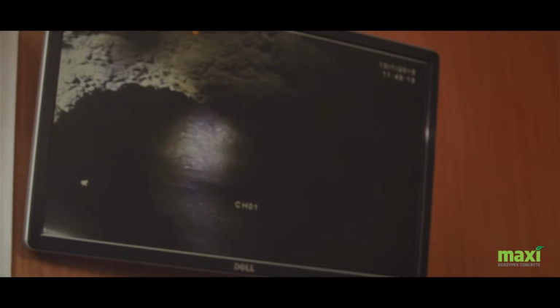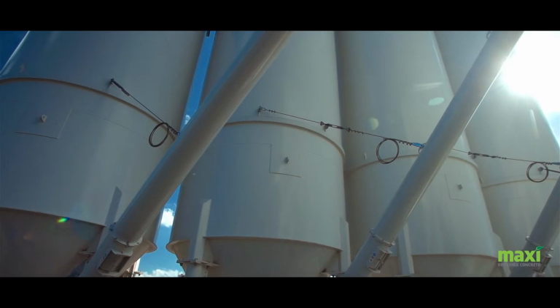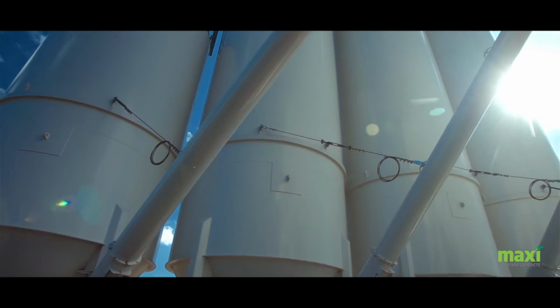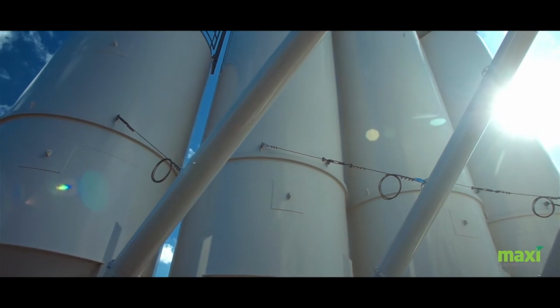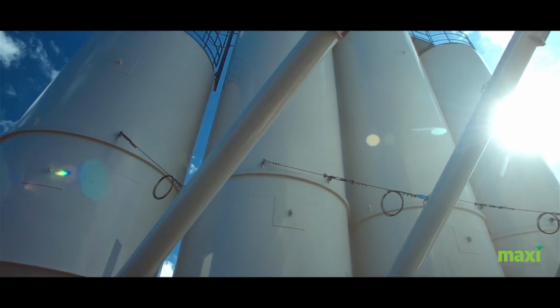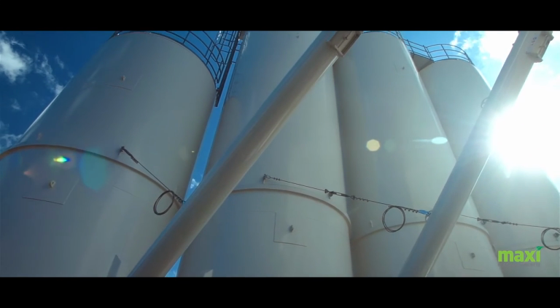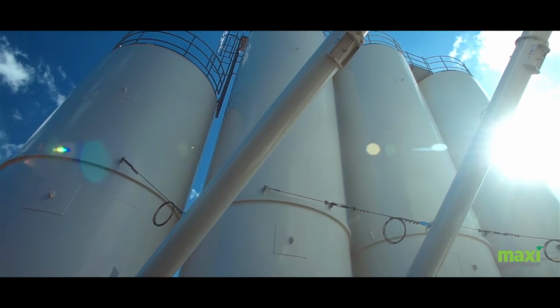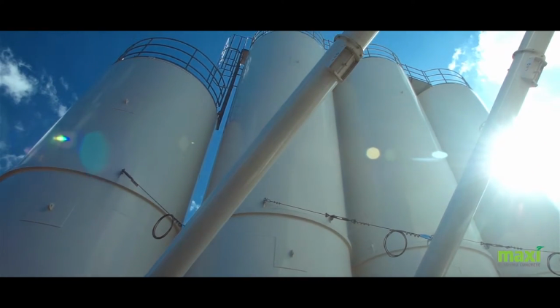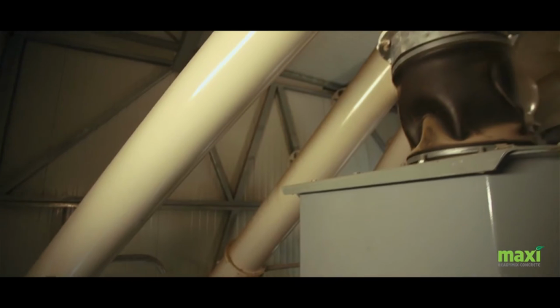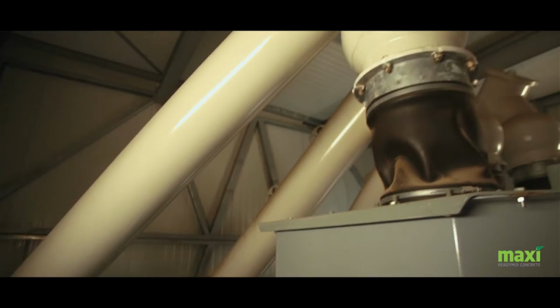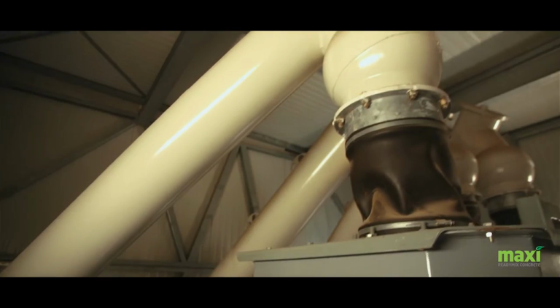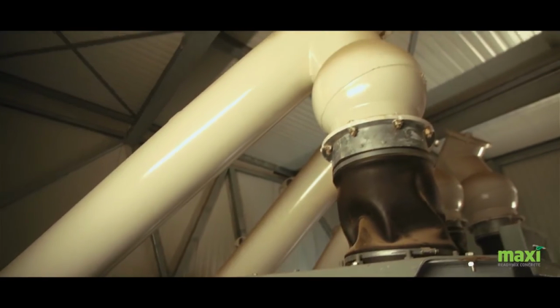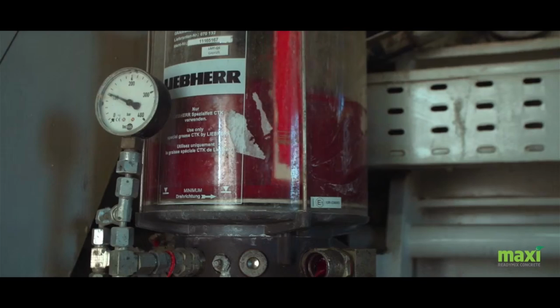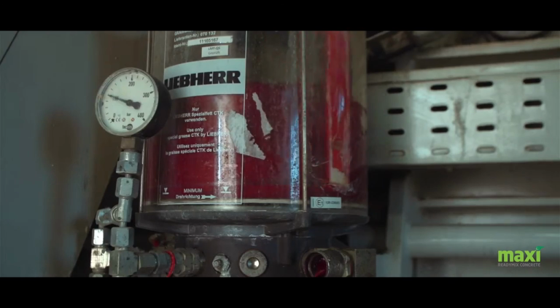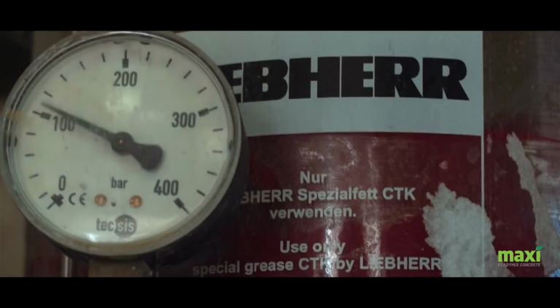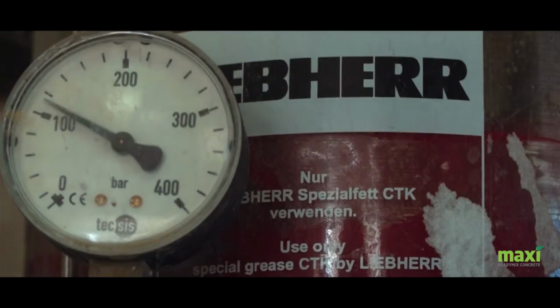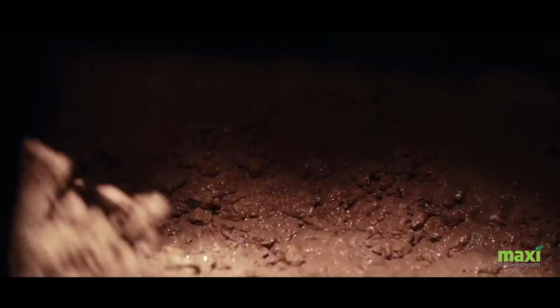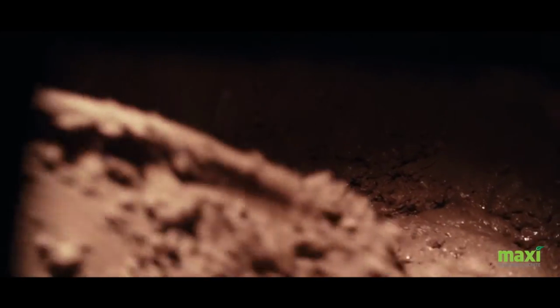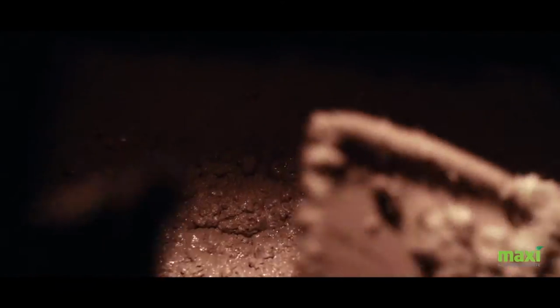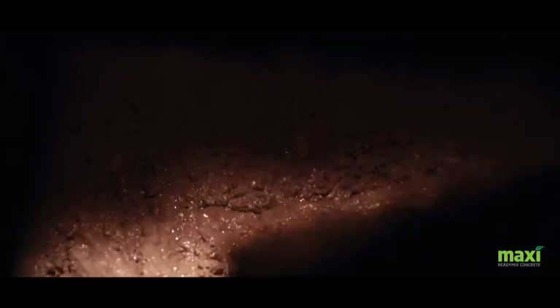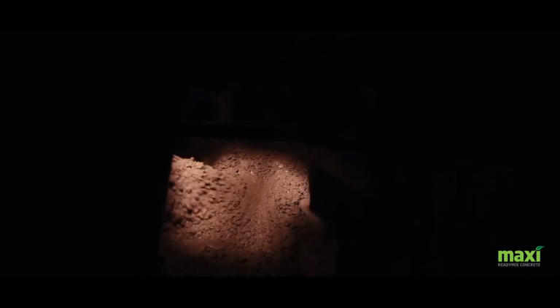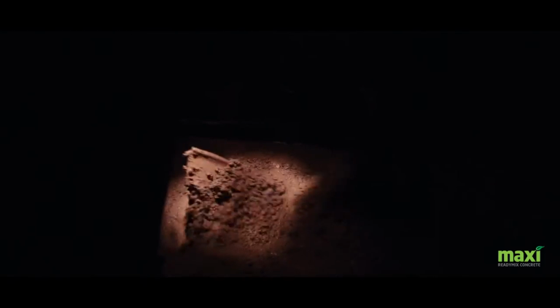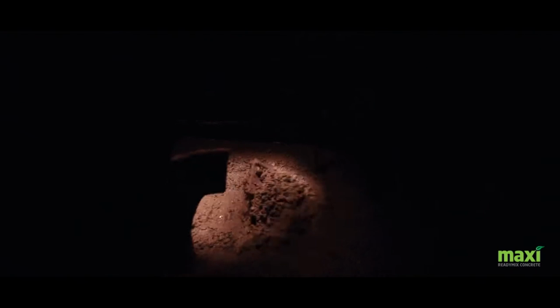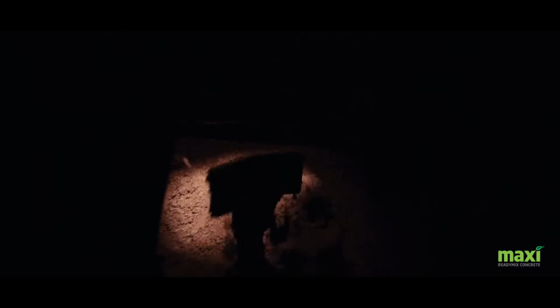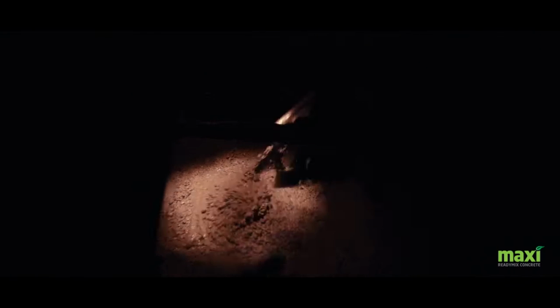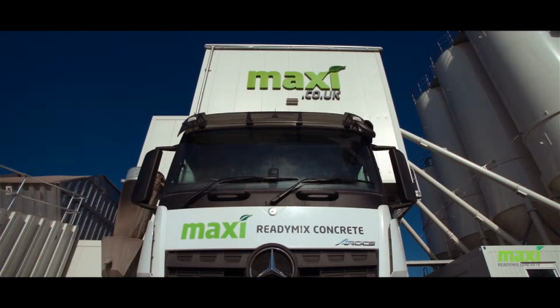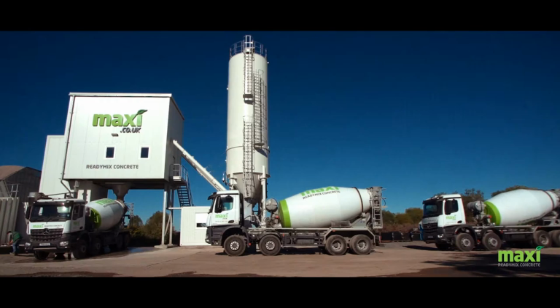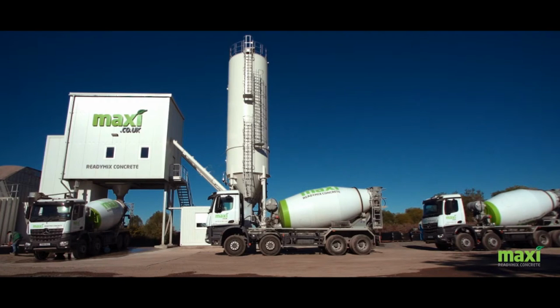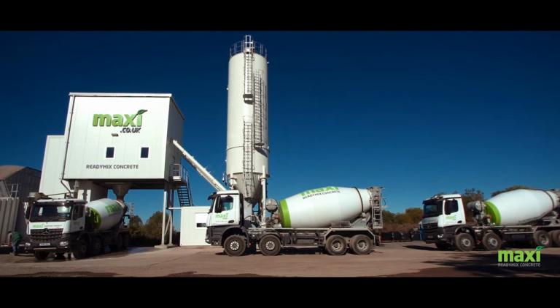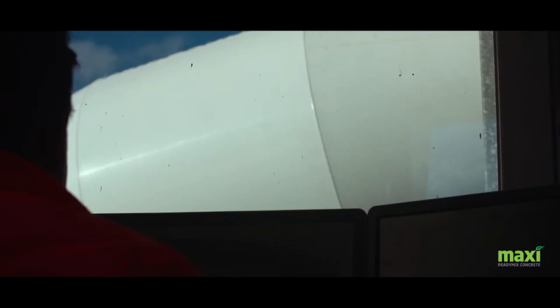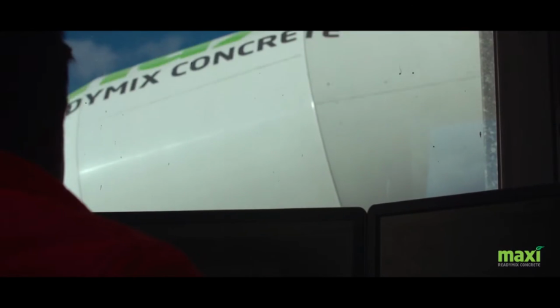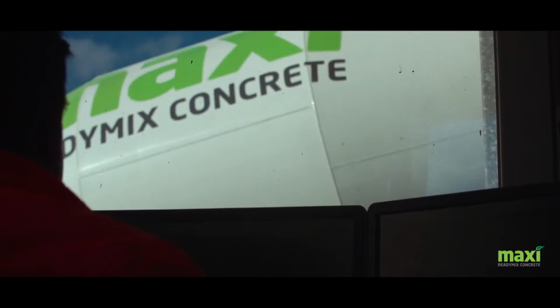The plant has three 100-ton silos and one 60-ton silo for Givlon binder. The mixer has two shafts with contra-rotating mixing arms, allowing a high degree of turbulence in the mixing zone.